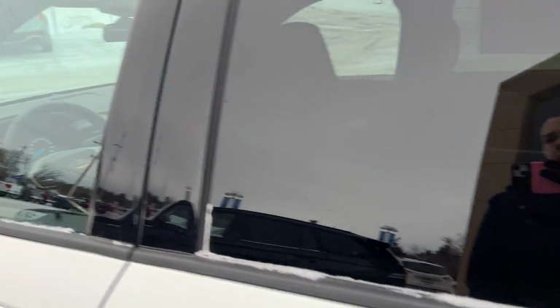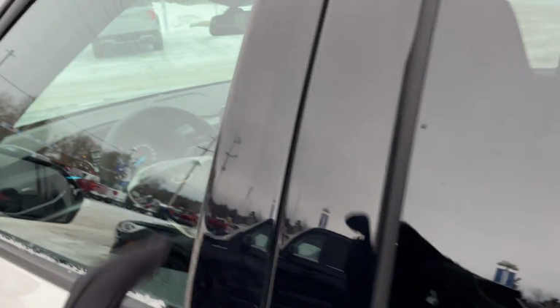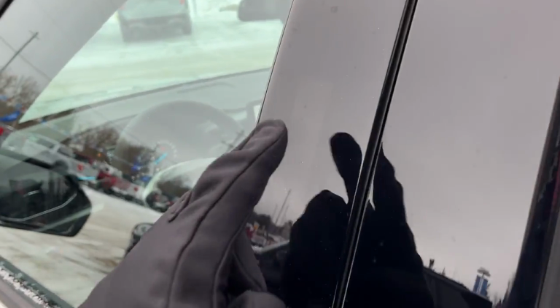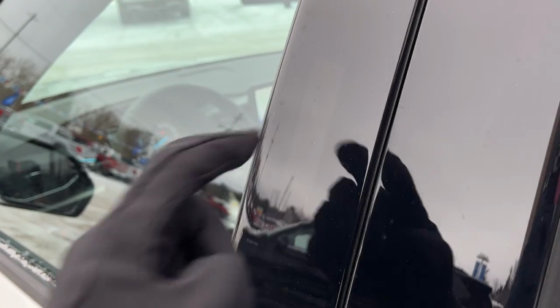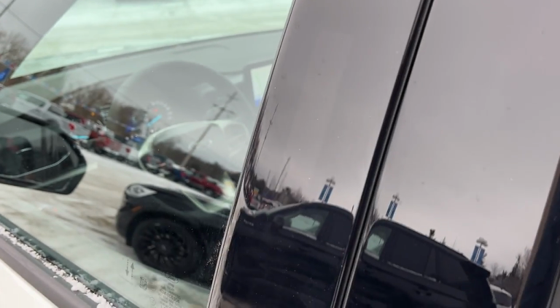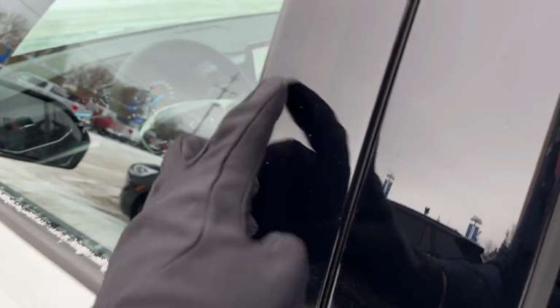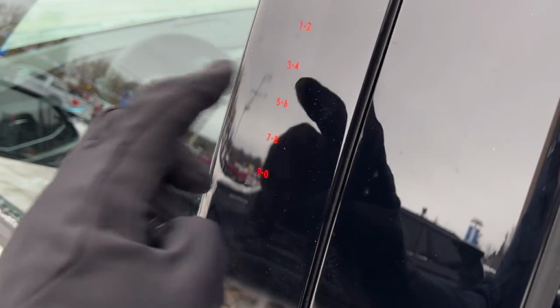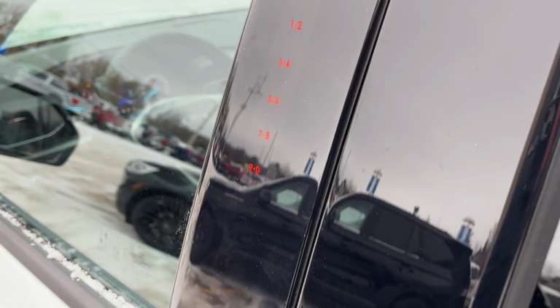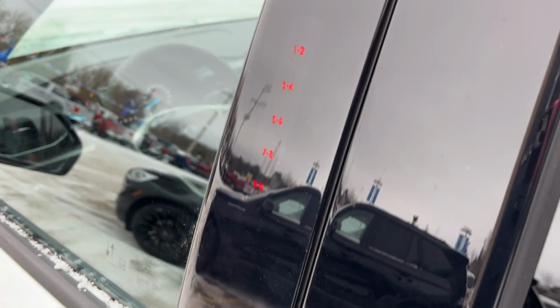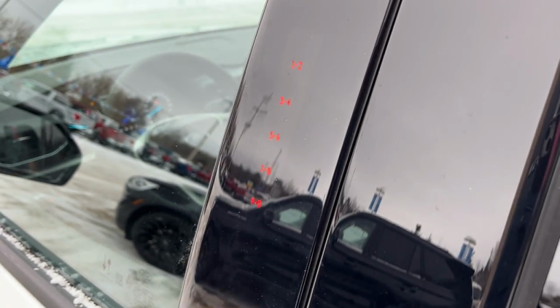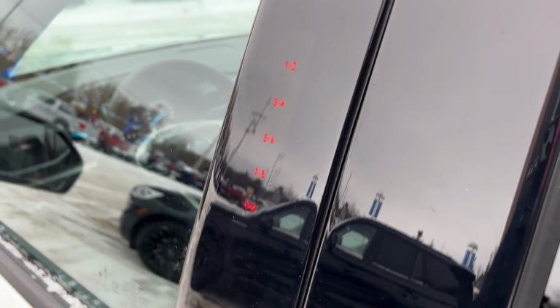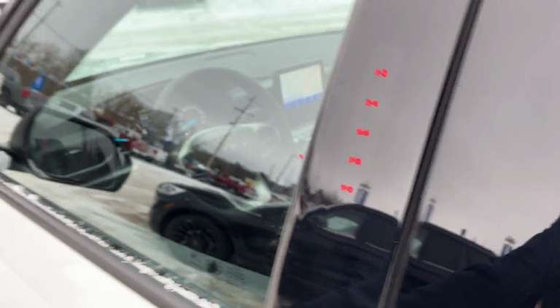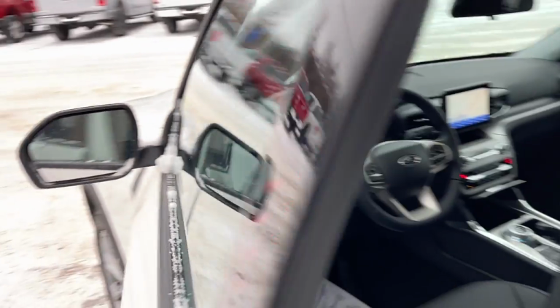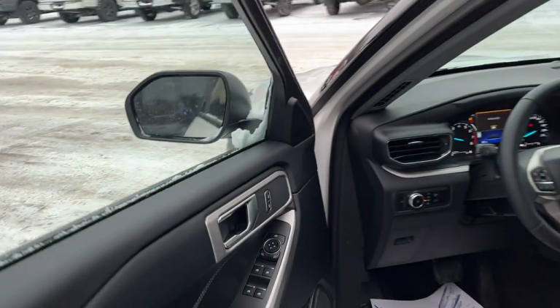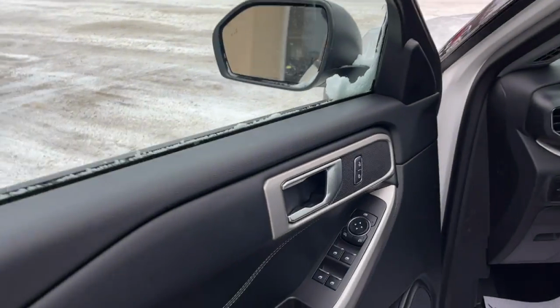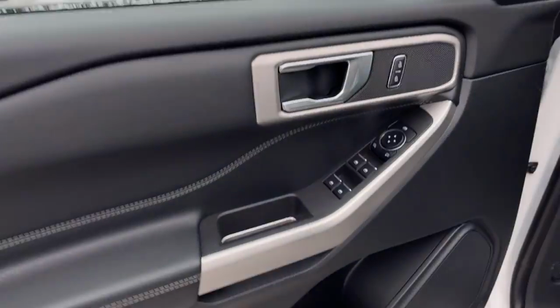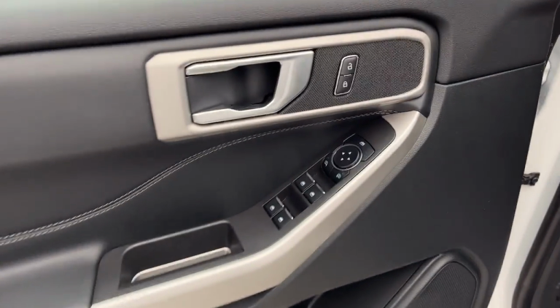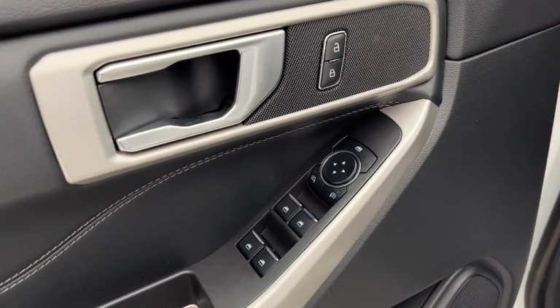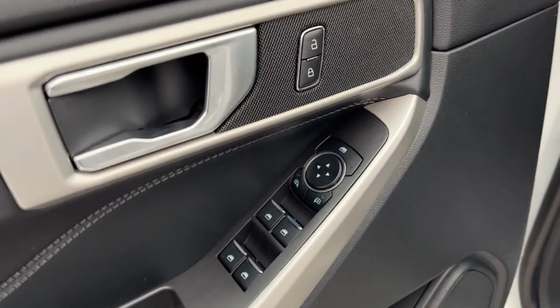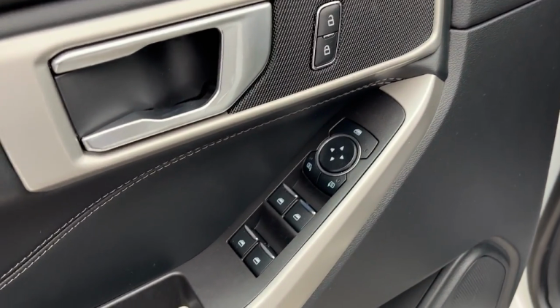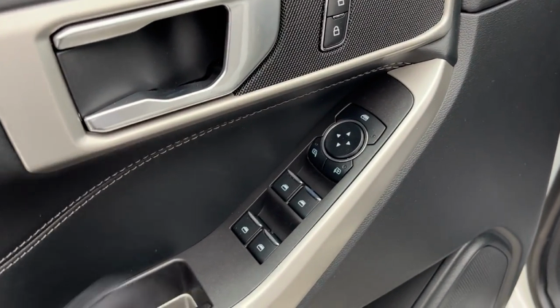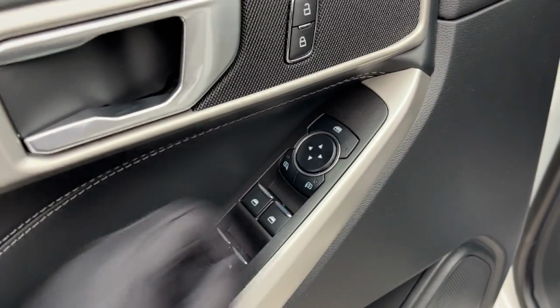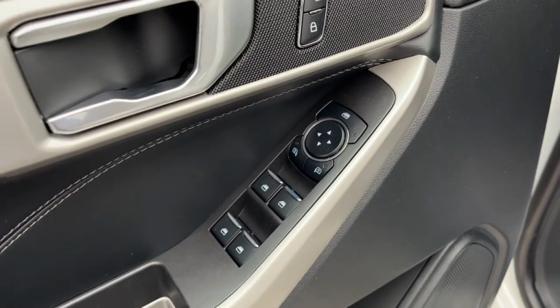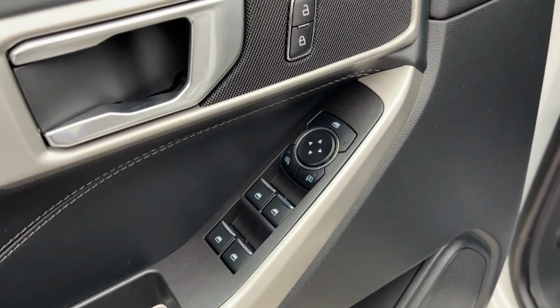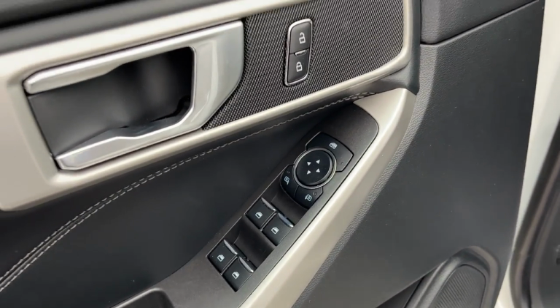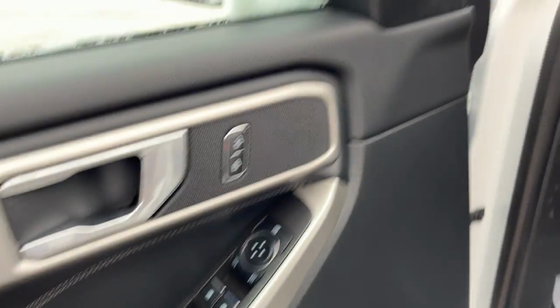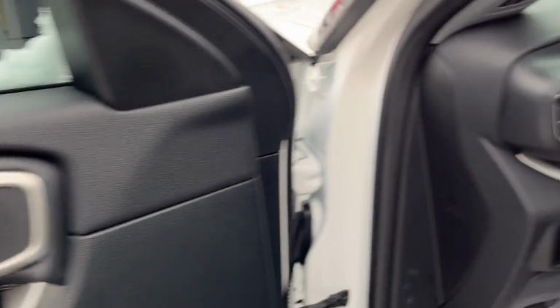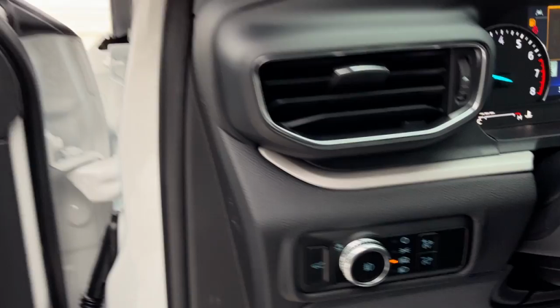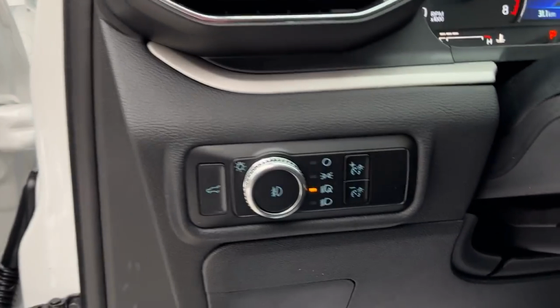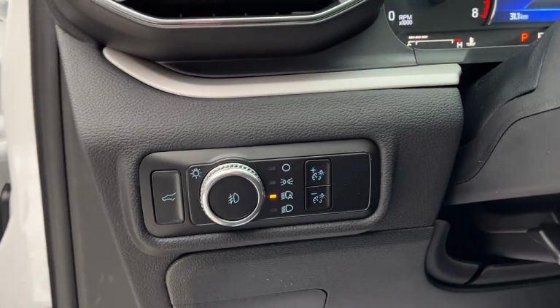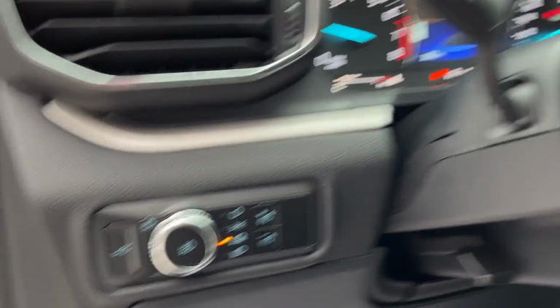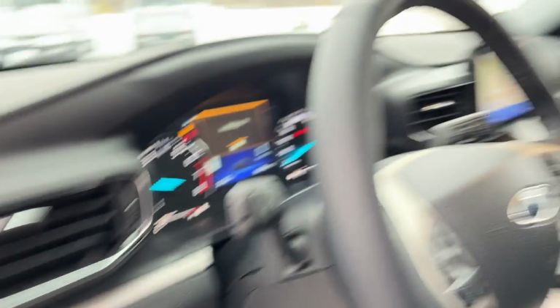Coming around to the front, you do have your keyless entry, which is awesome. And in the driver's side door, you do have power windows and locks, of course, as well as power glass adjustable mirrors. And you do have automatic headlights on this one.